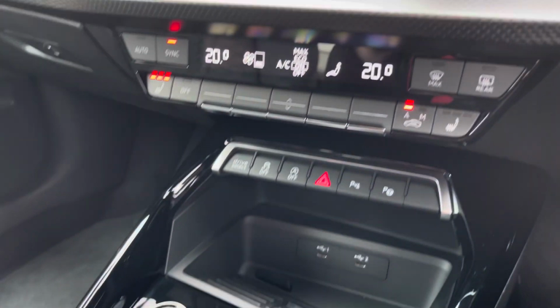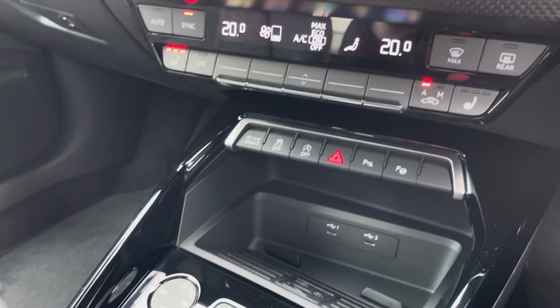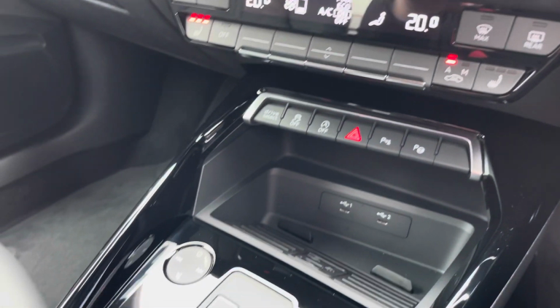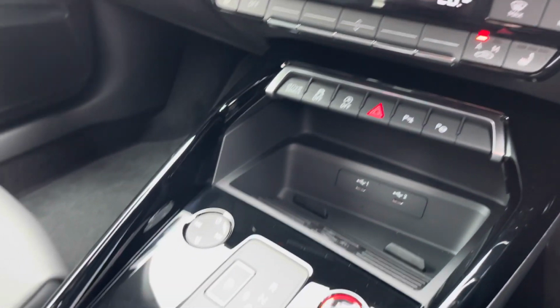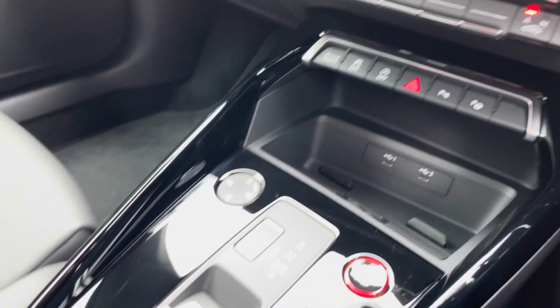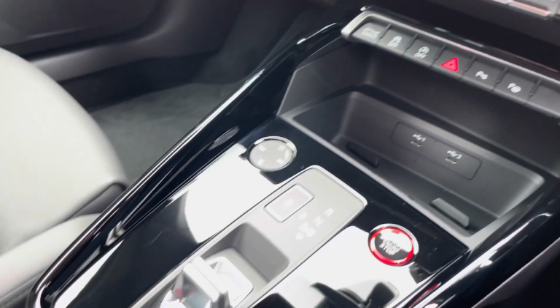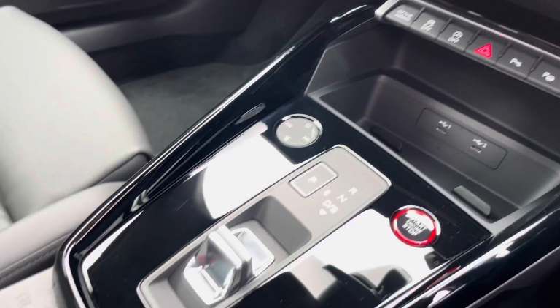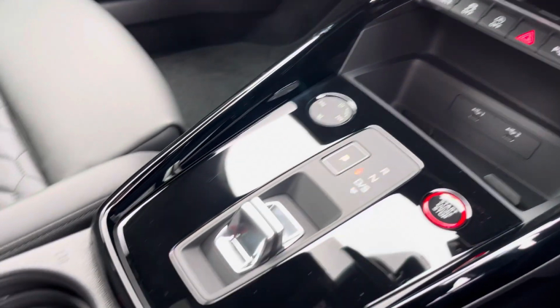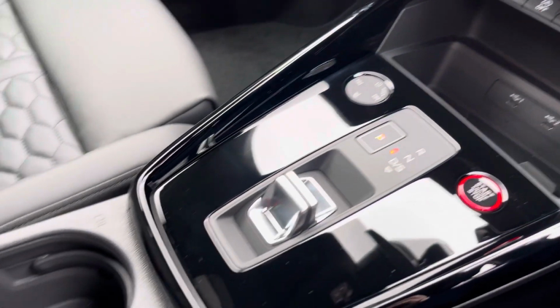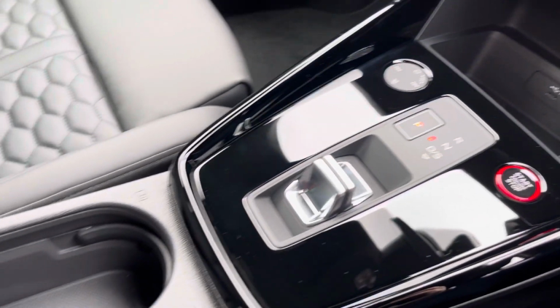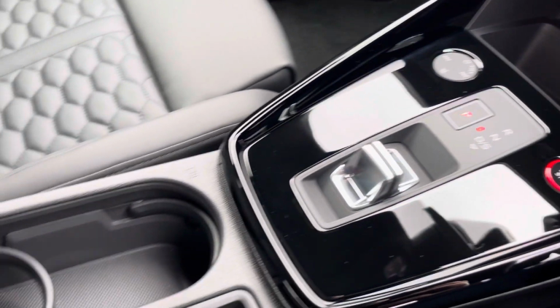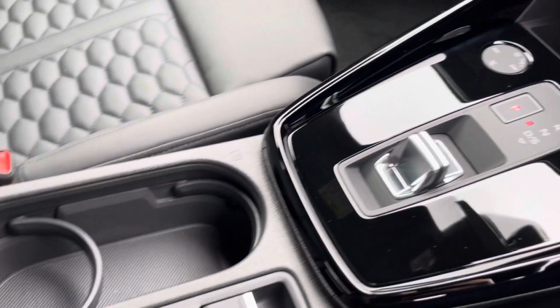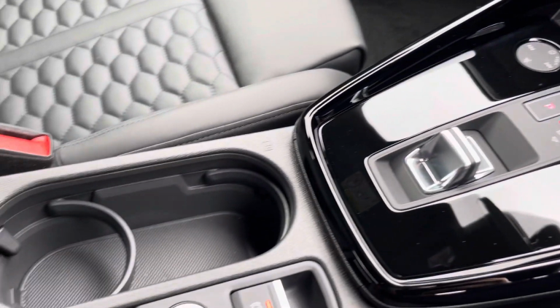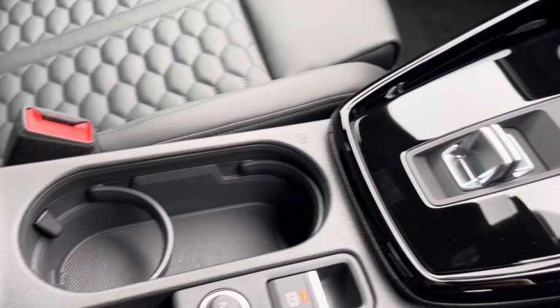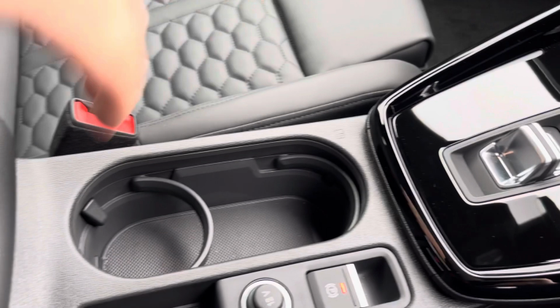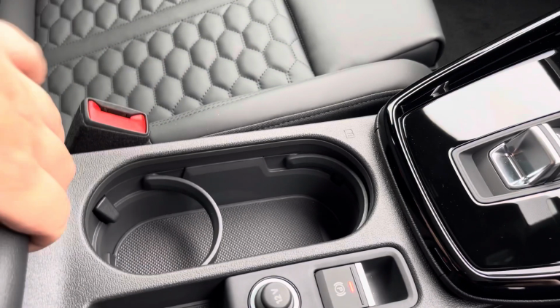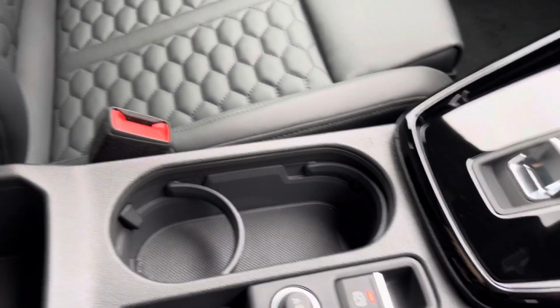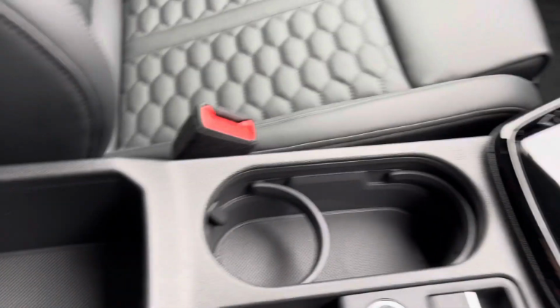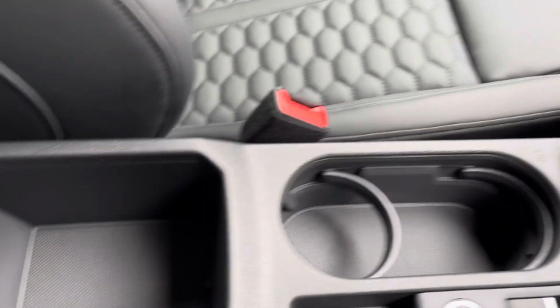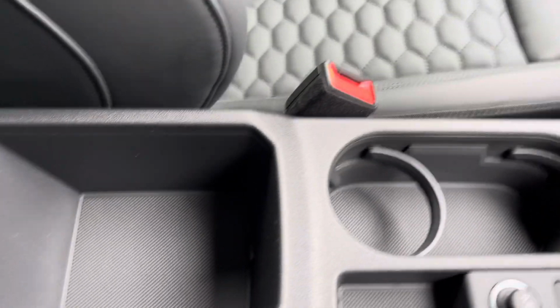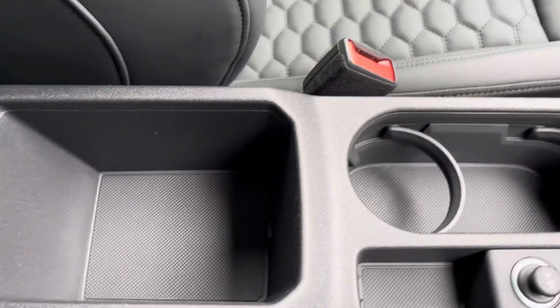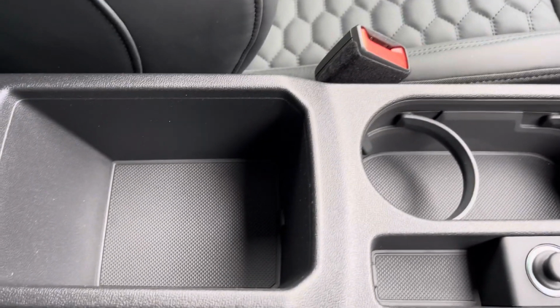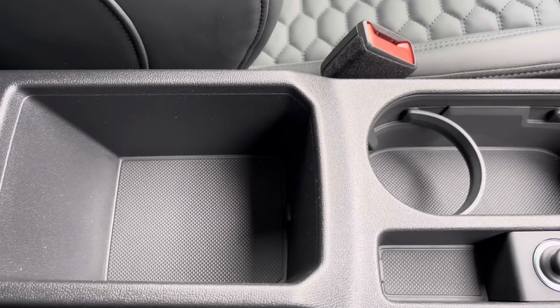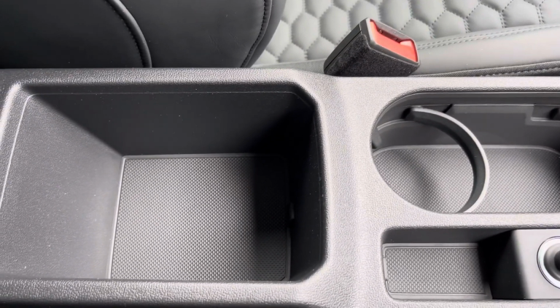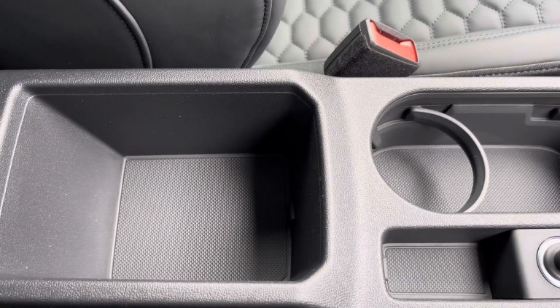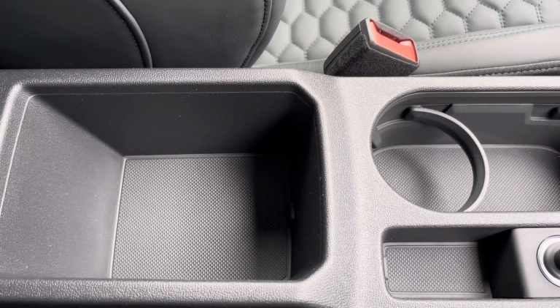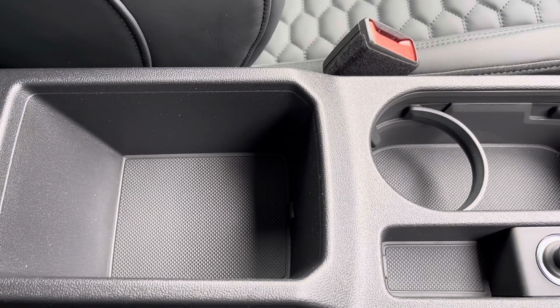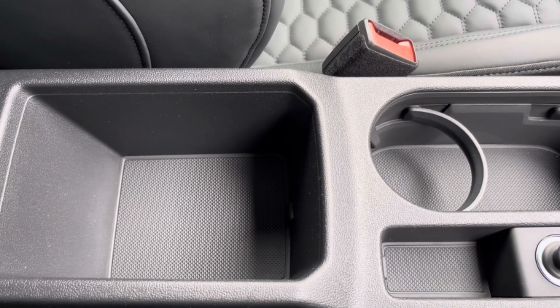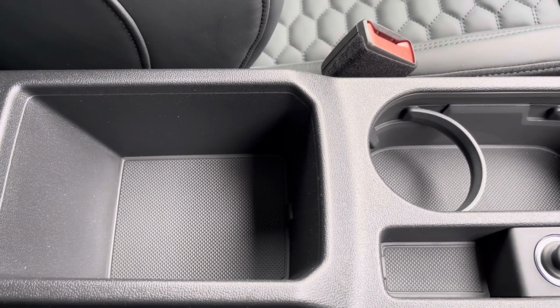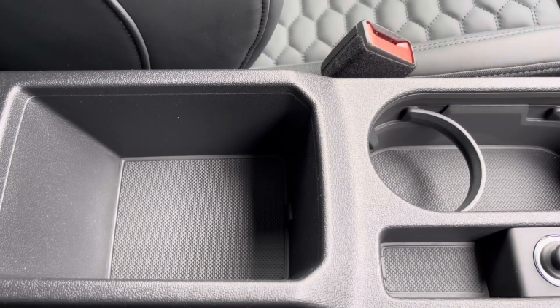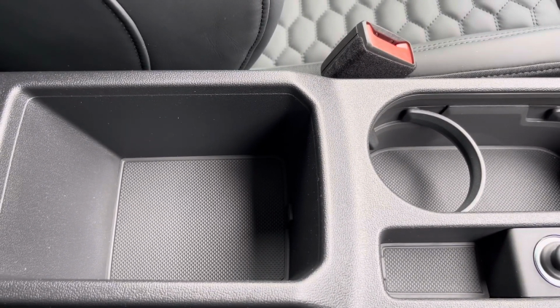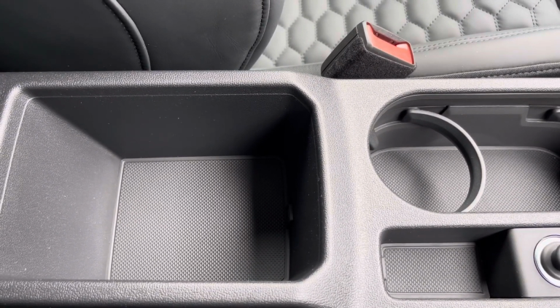We also have wireless phone charging, an automatic gearbox, the electric parking brake, and an armrest with a little bit of storage, in case you need to store your phone, your wallet, or anything else on any journey.